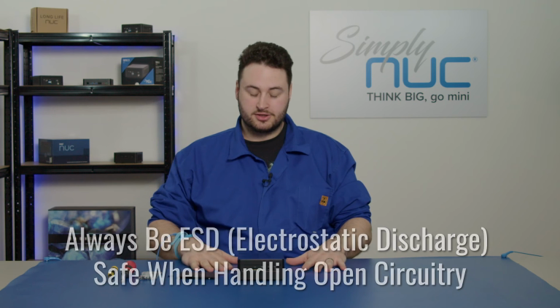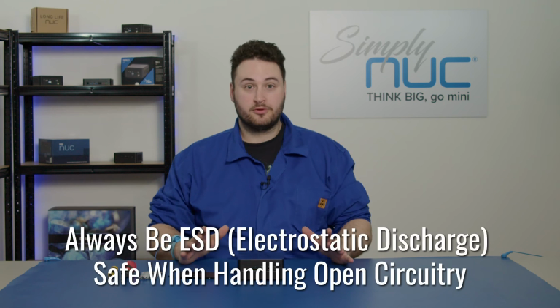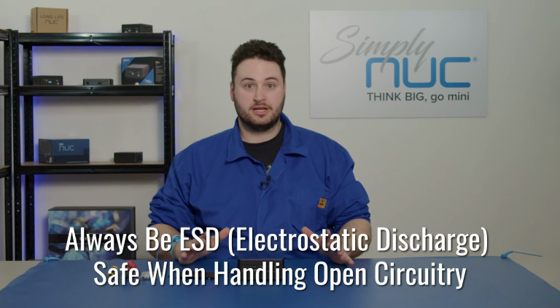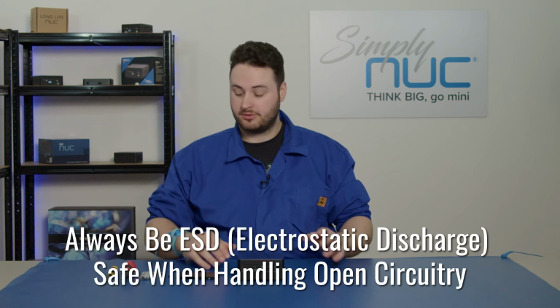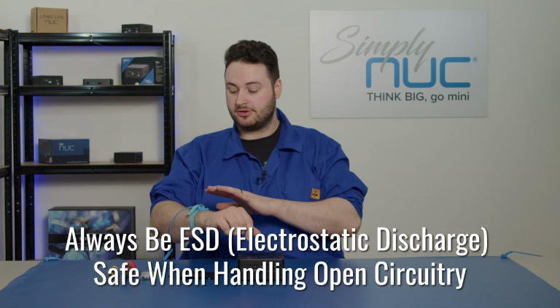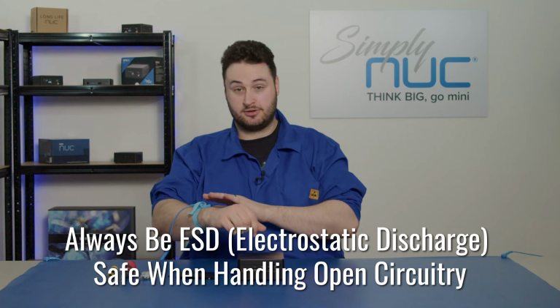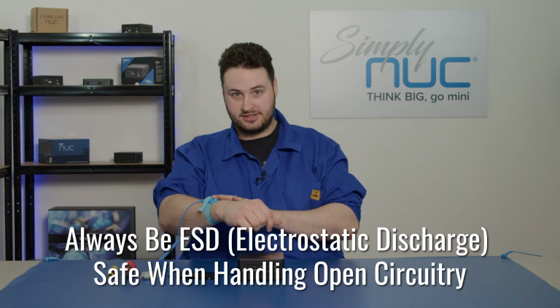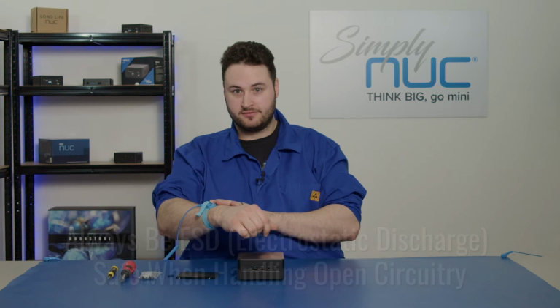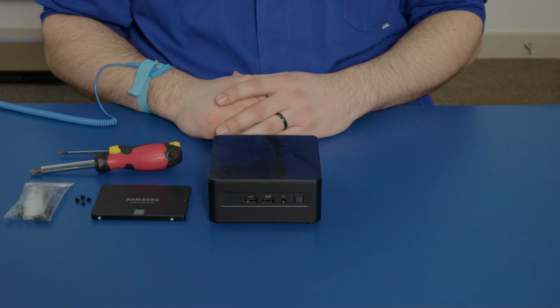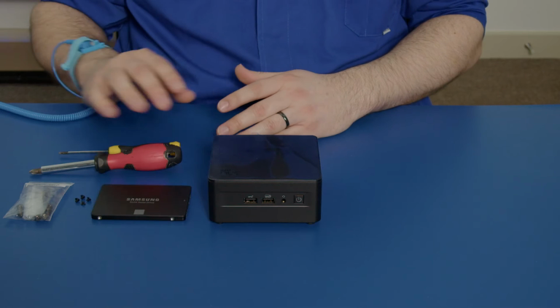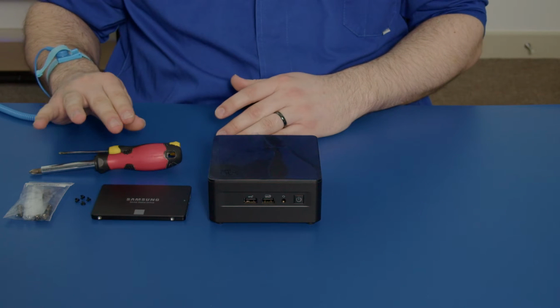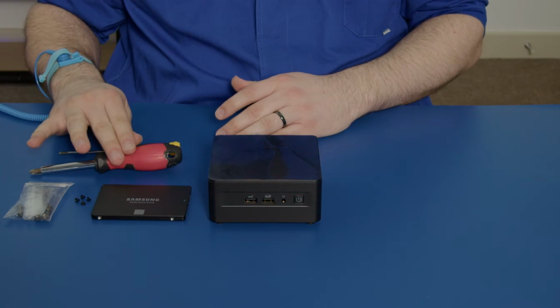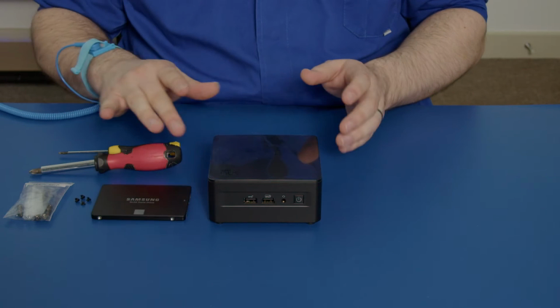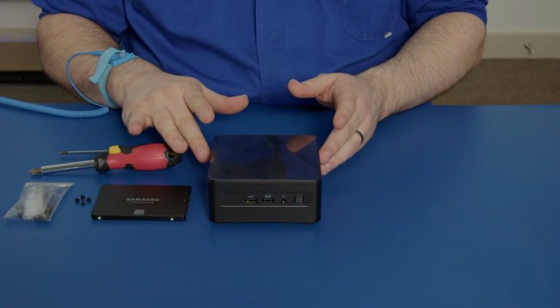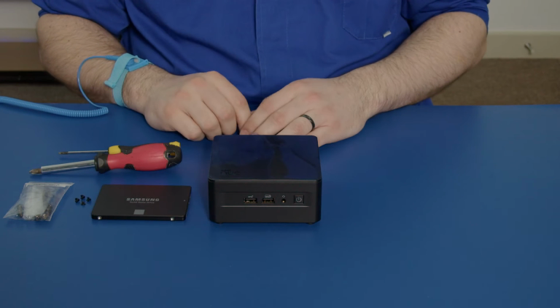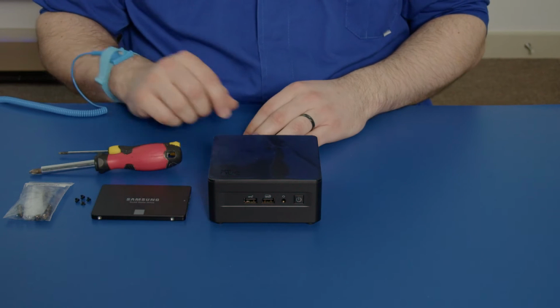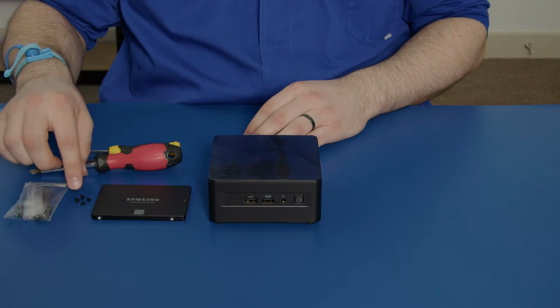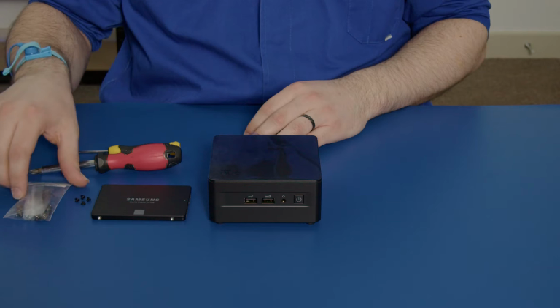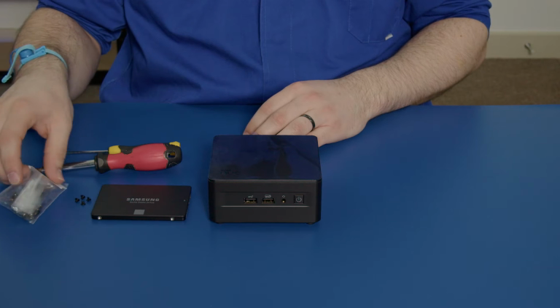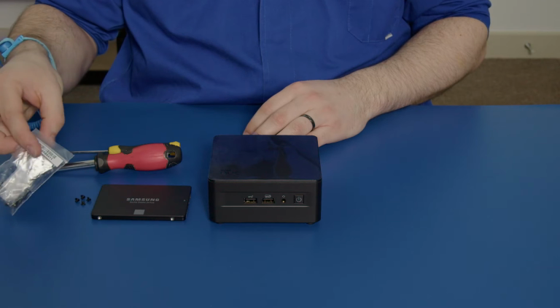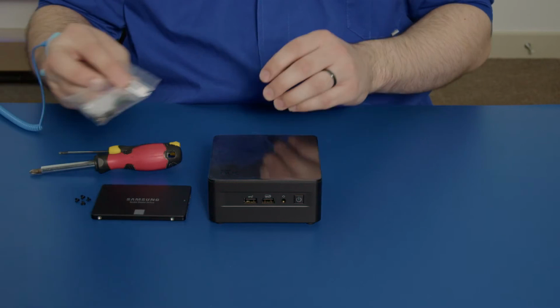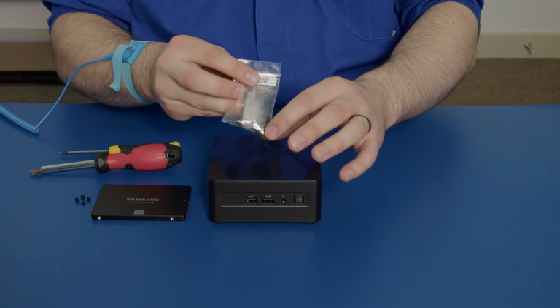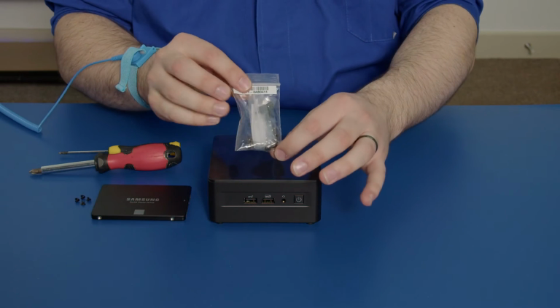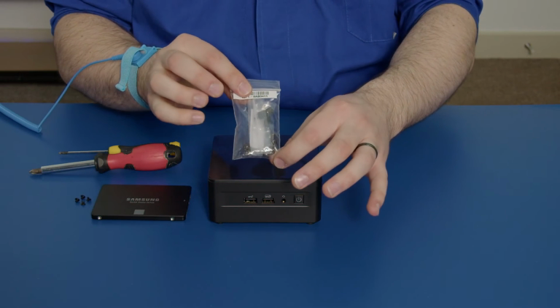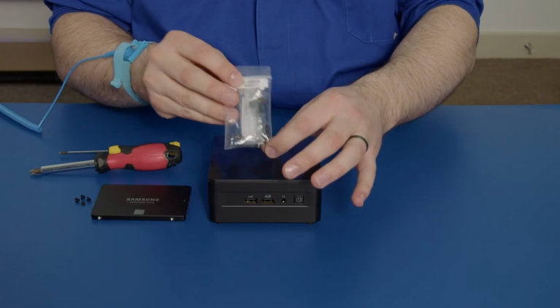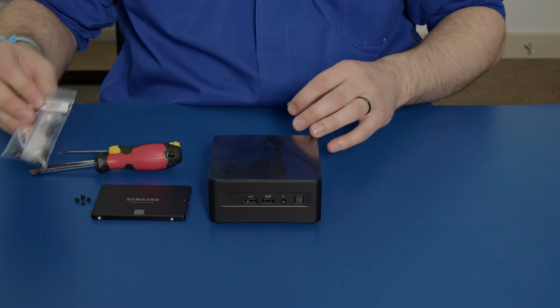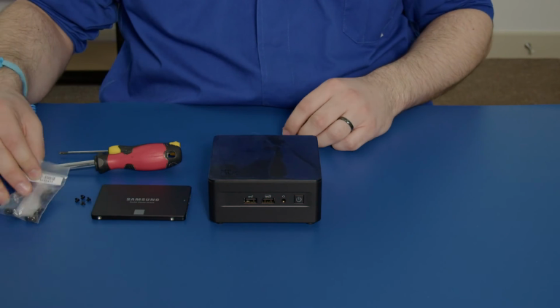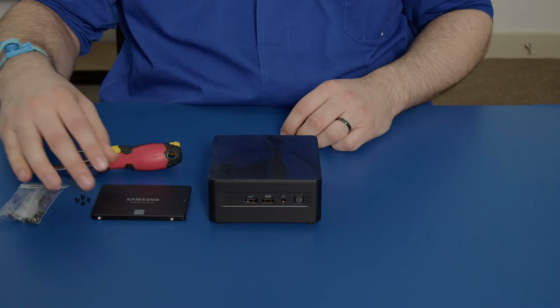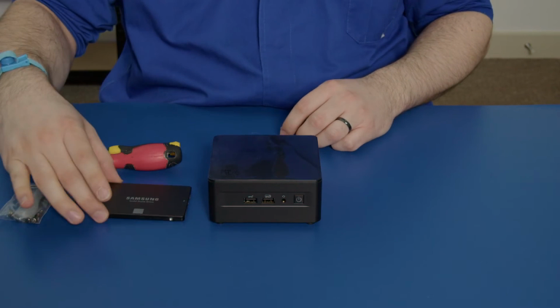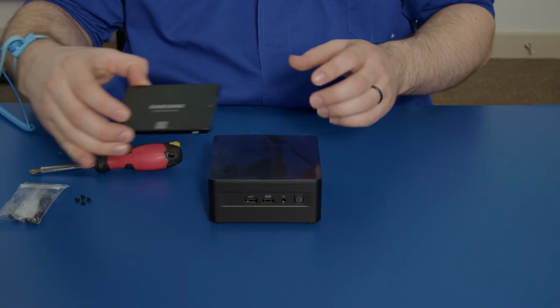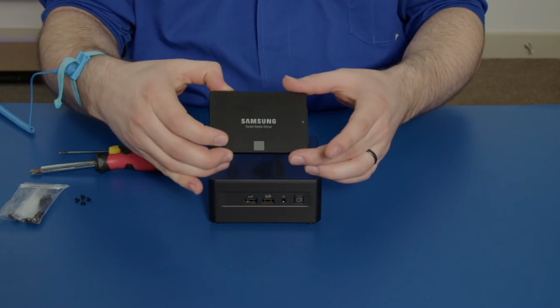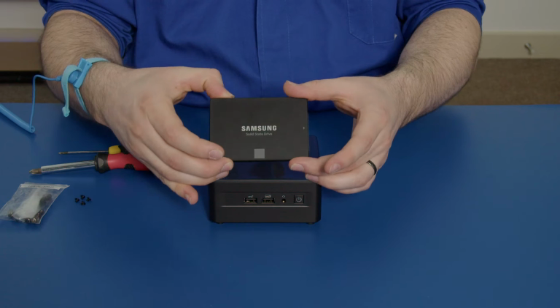Before we begin, you want to make sure that you are ESD safe, you have a couple of screwdrivers to work on the NUC with, you have your screws that come out of this handy dandy little bag inside the NUC box, and of course you want to have your two and a half inch drive.